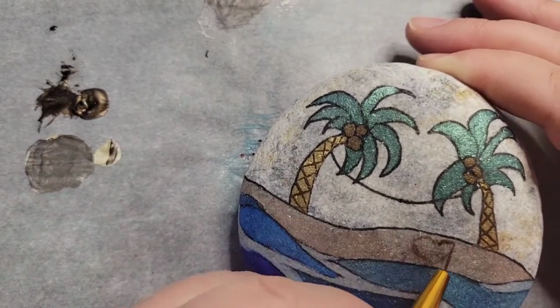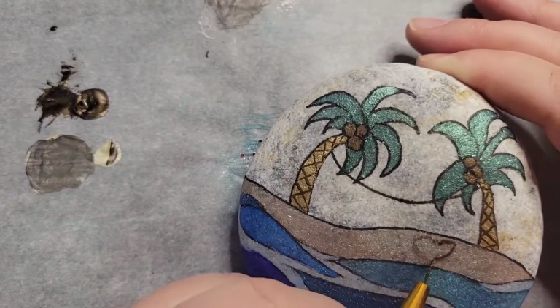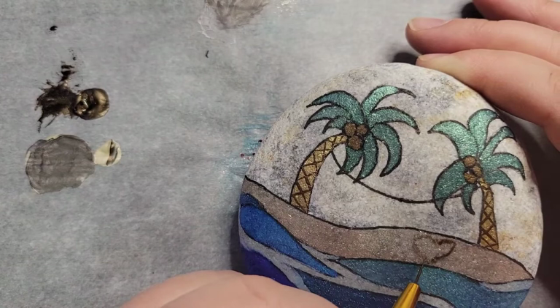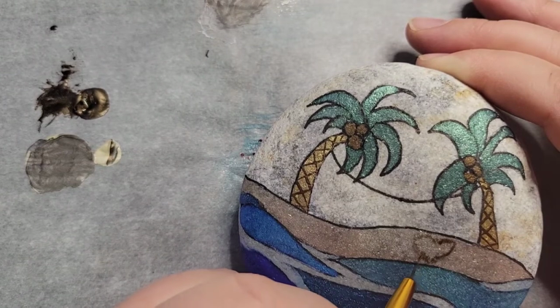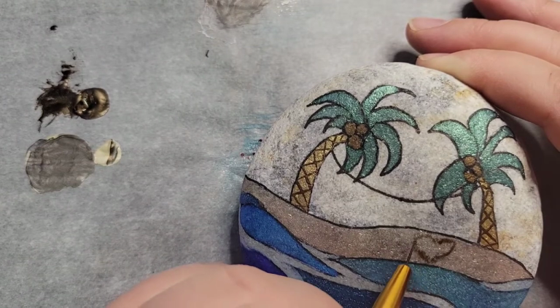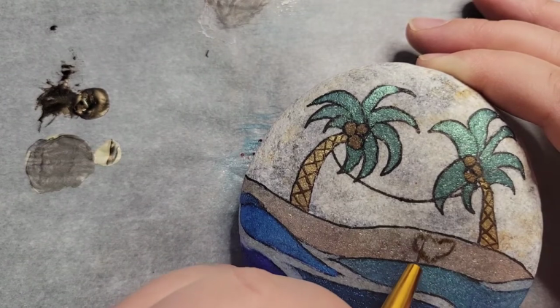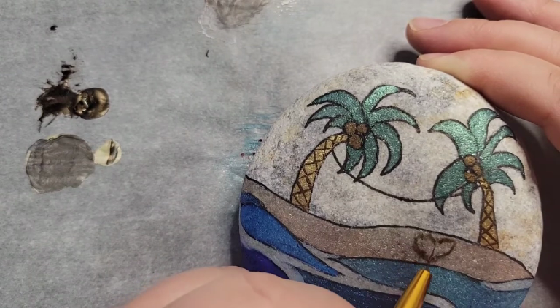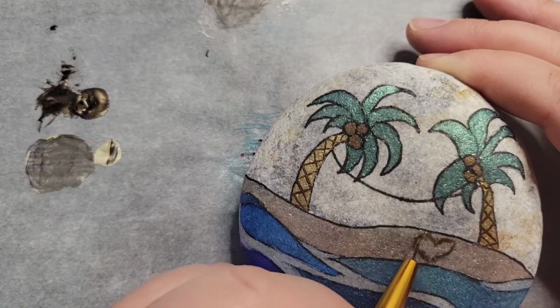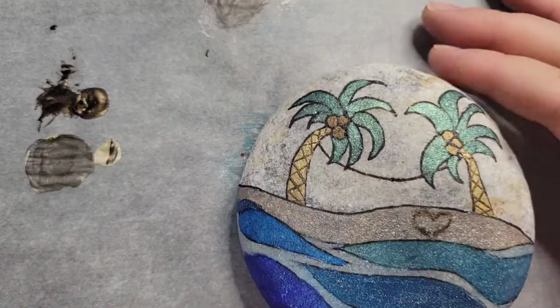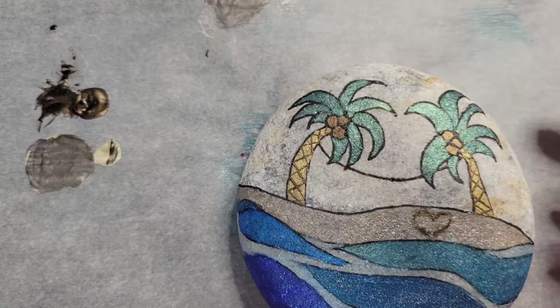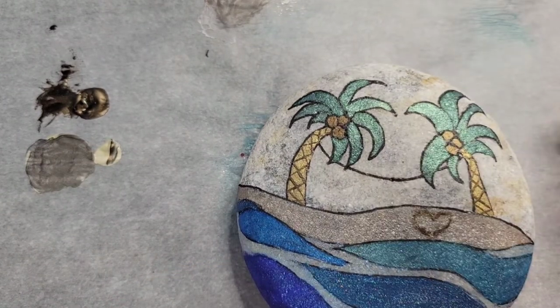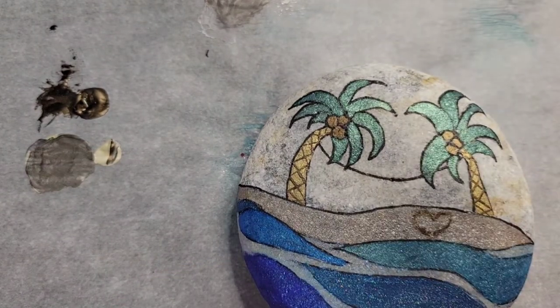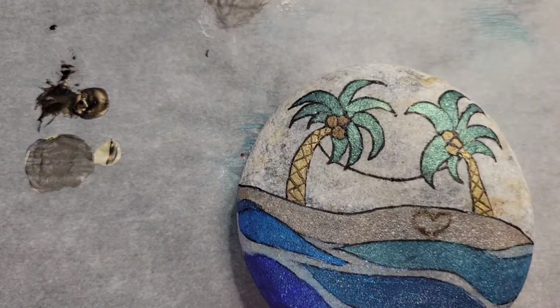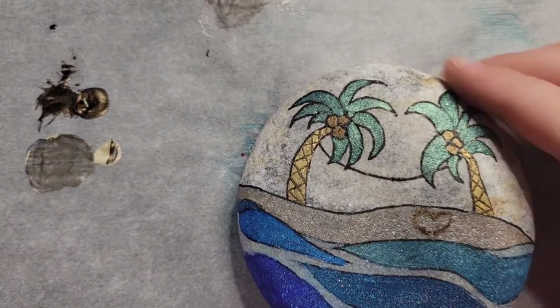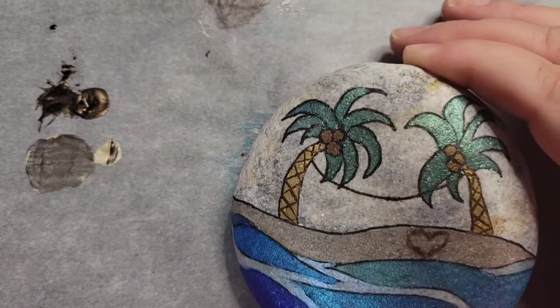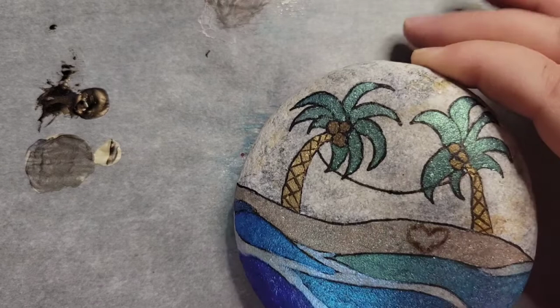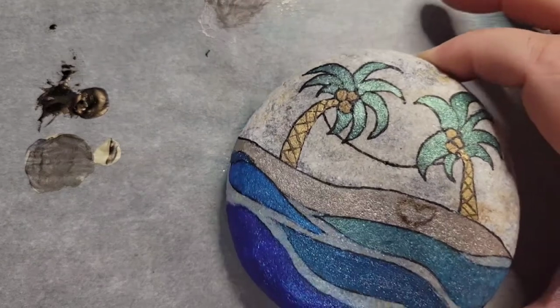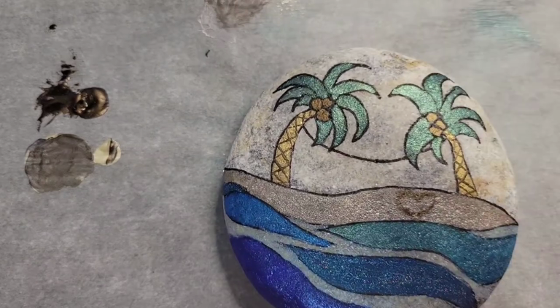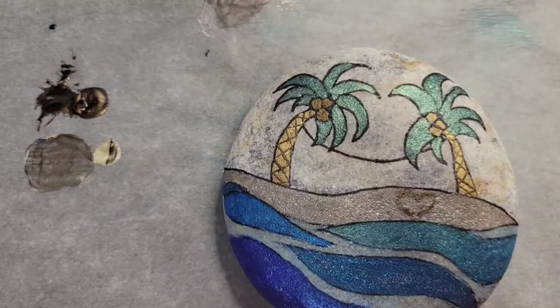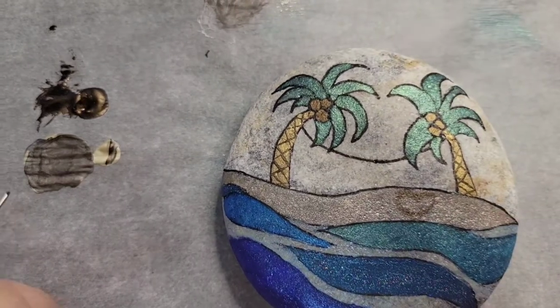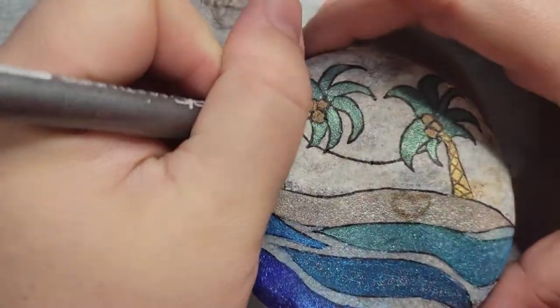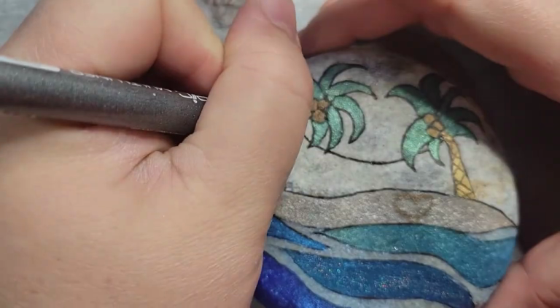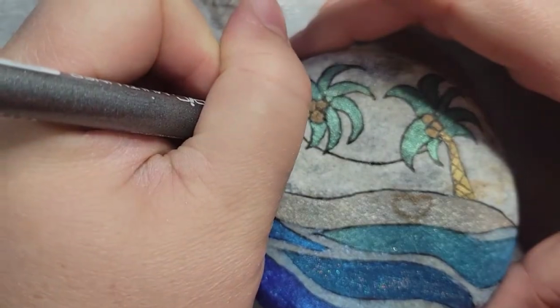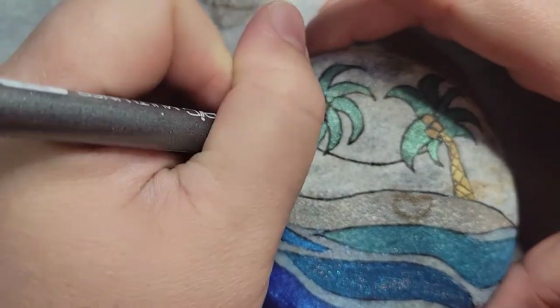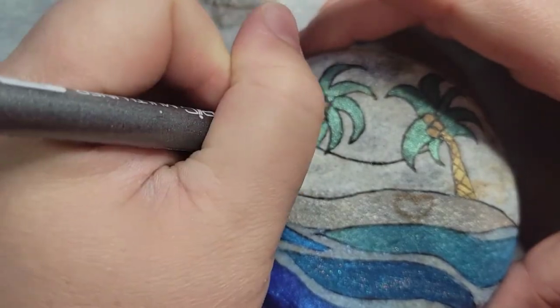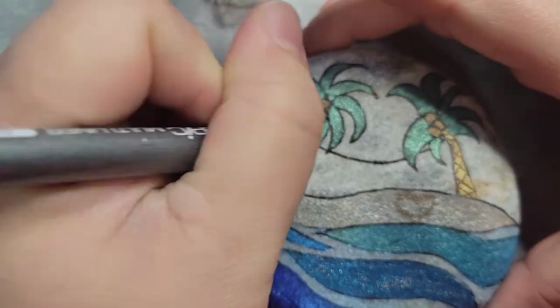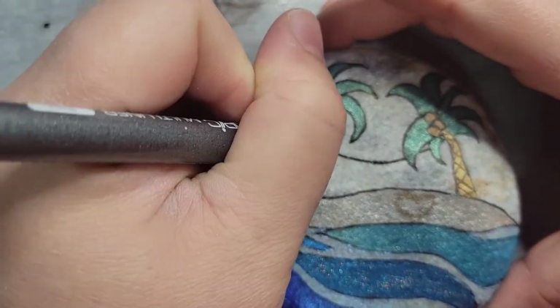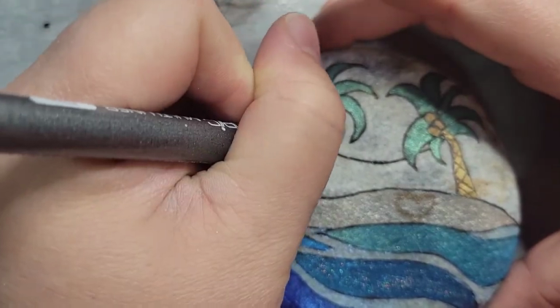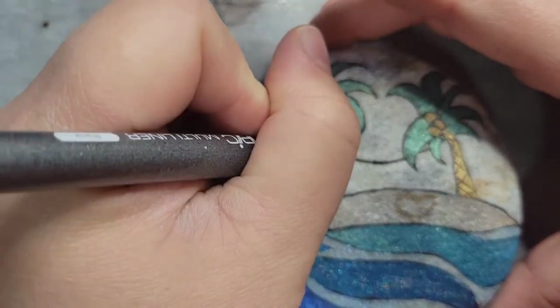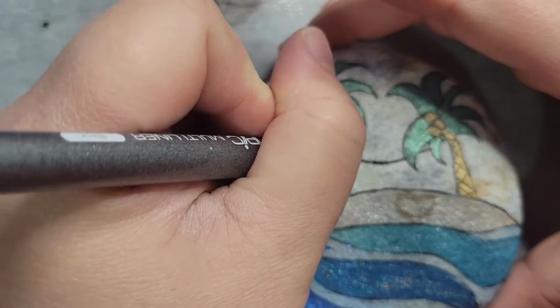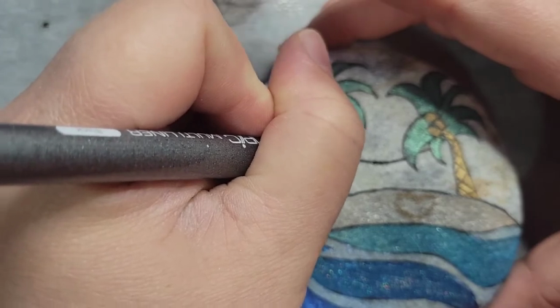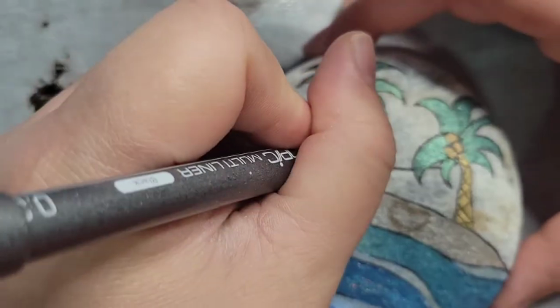Now I'm putting in the heart. I put in a little bit darker heart and then I took black and spotted it around, so that it looks like a heart that's been sketched in the sand.